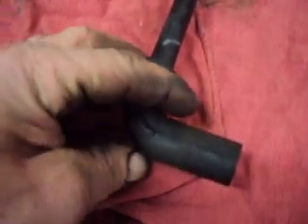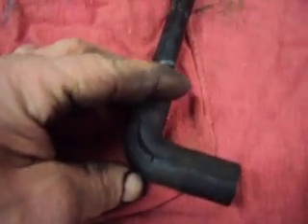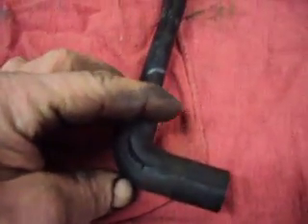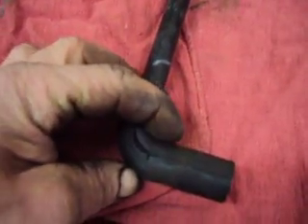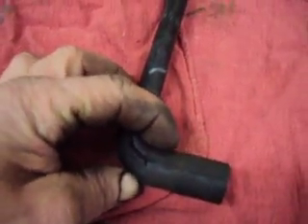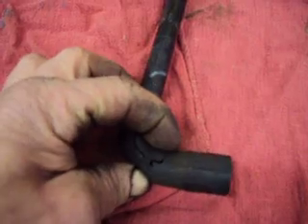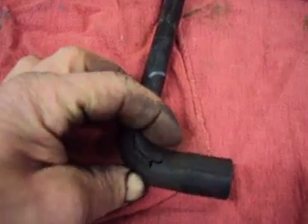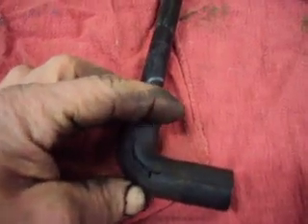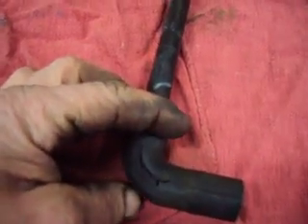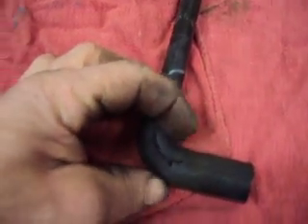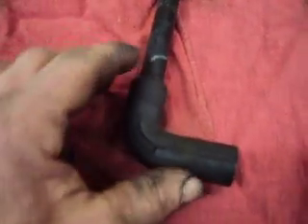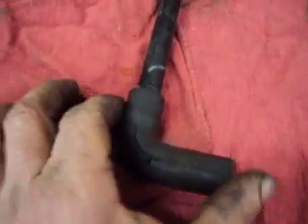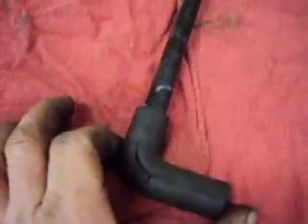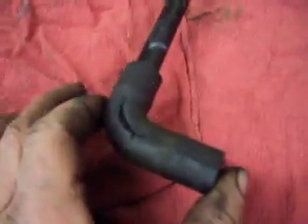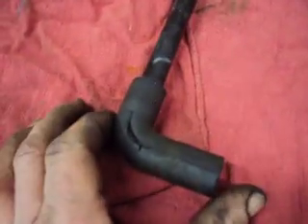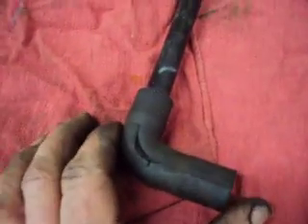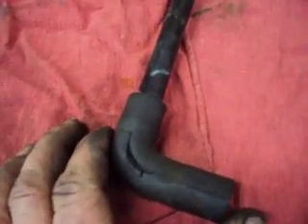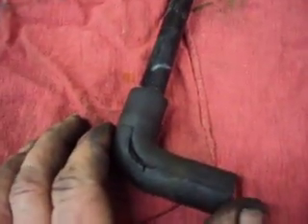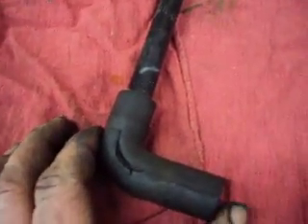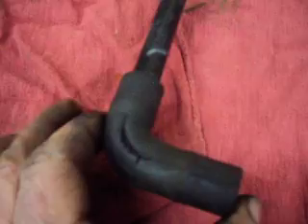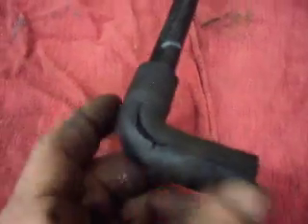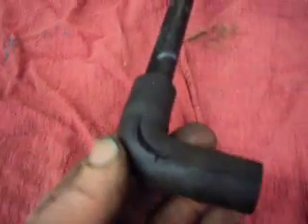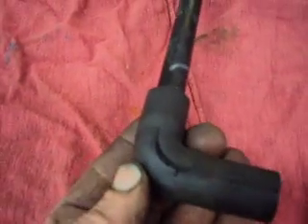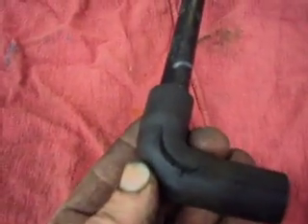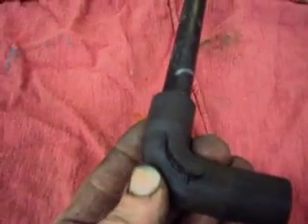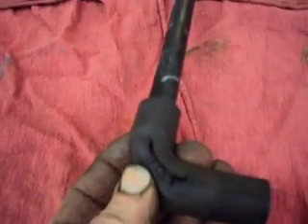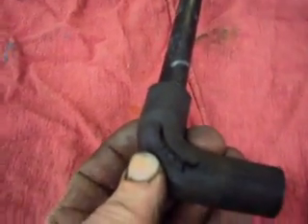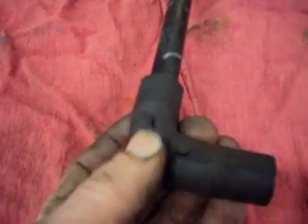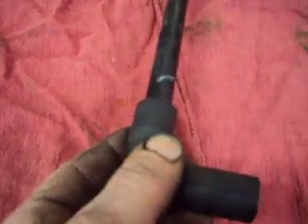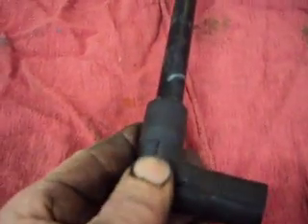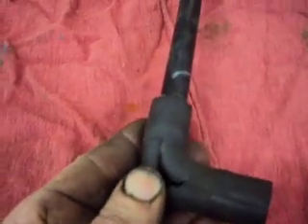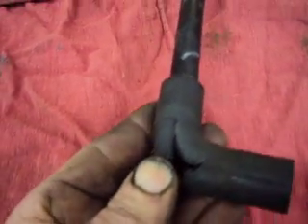While you have this off, you may as well take advantage of that and clean your mass airflow sensor at the same time. Then reset your keep-alive memory on the PCM and test drive the vehicle to verify the repair.